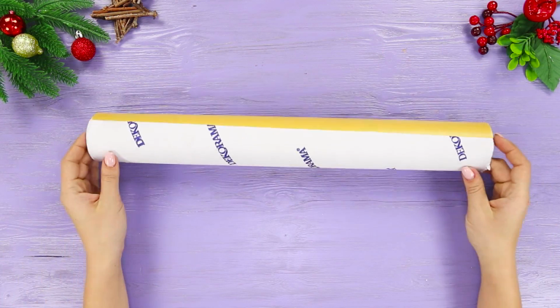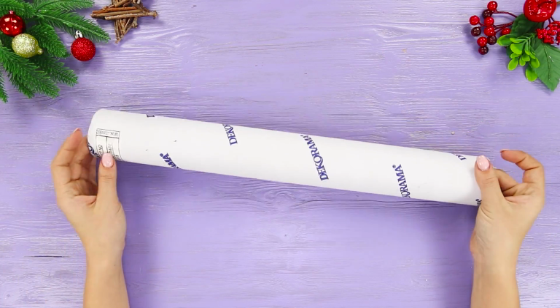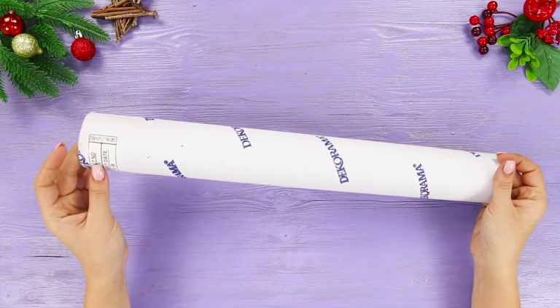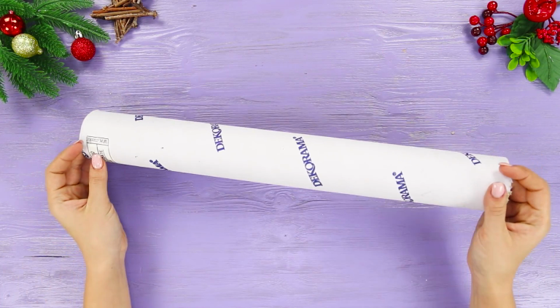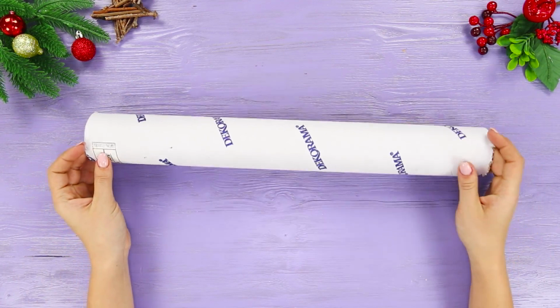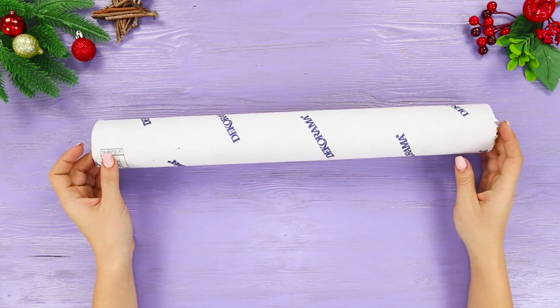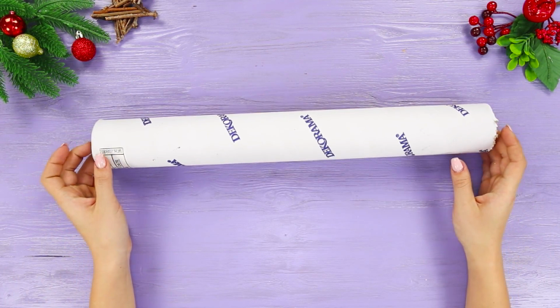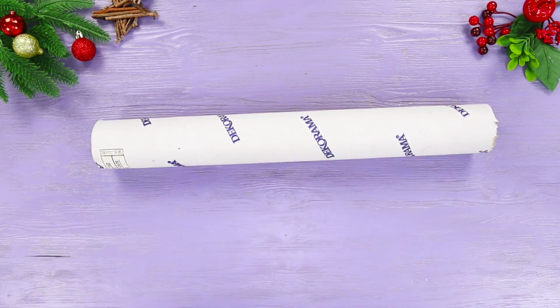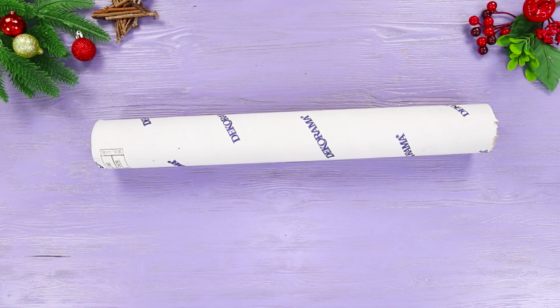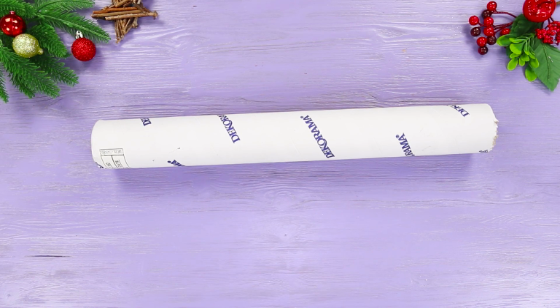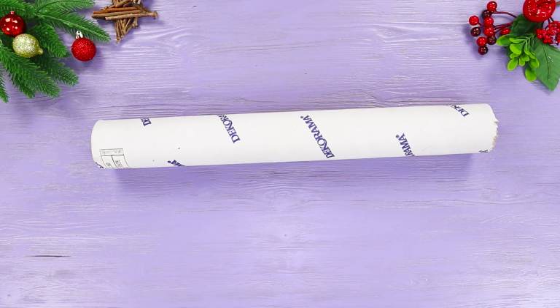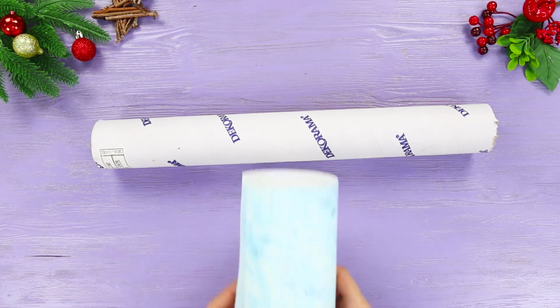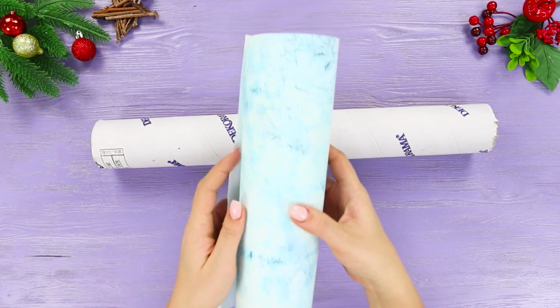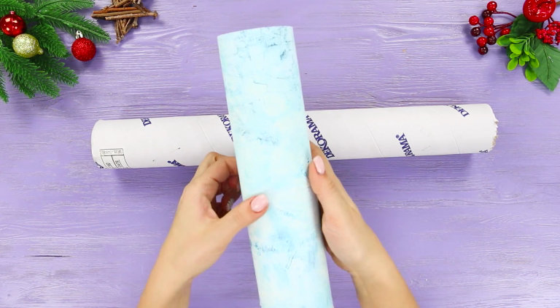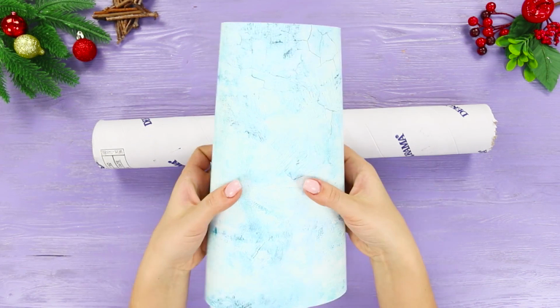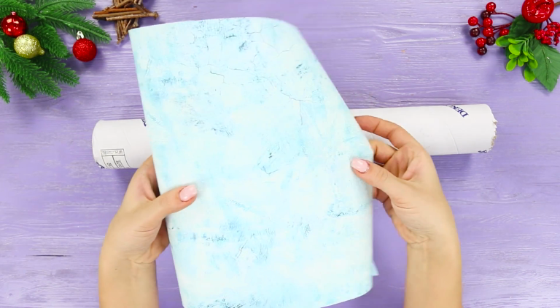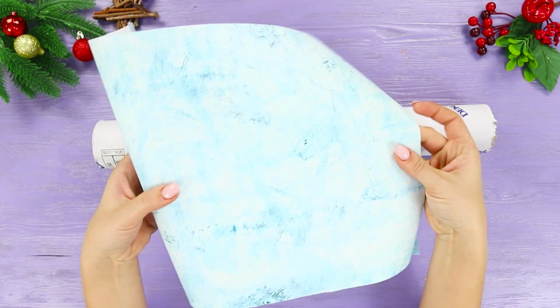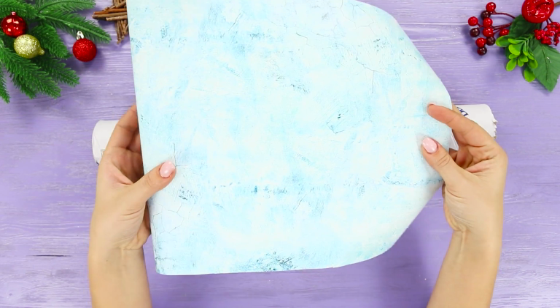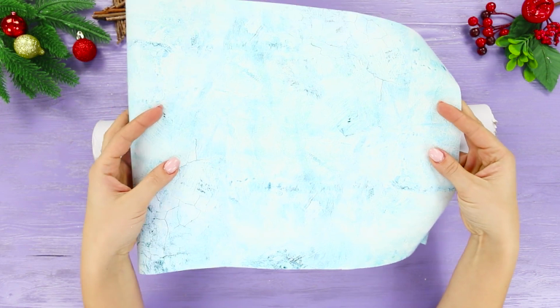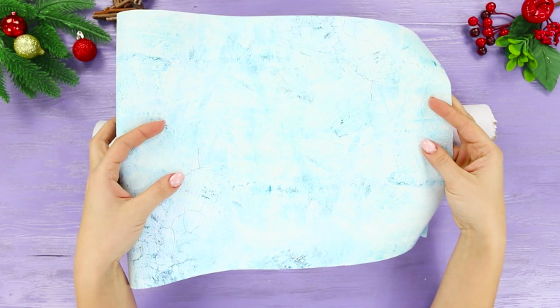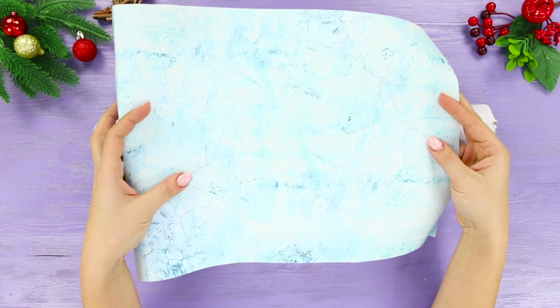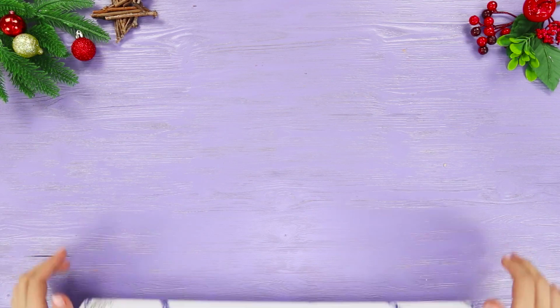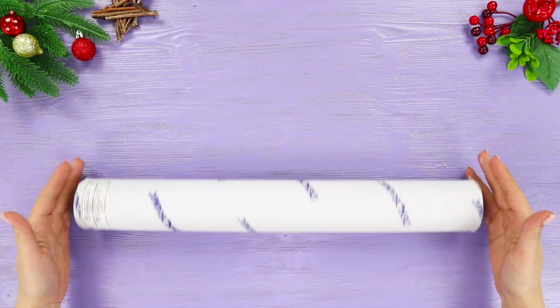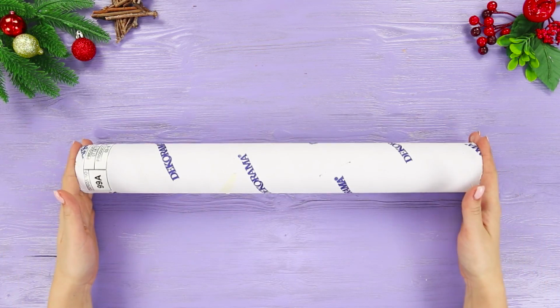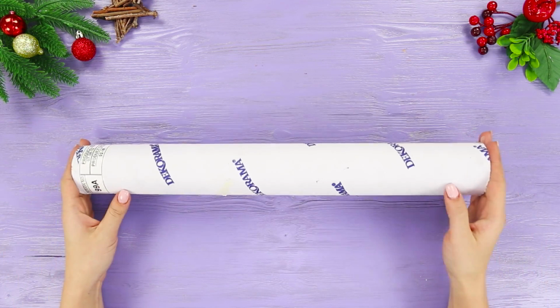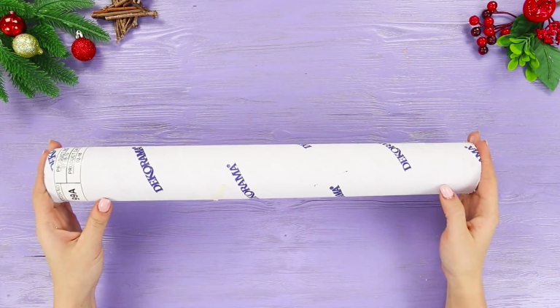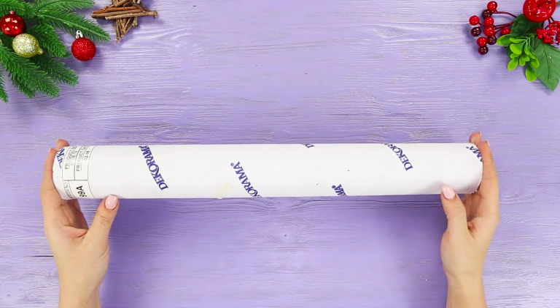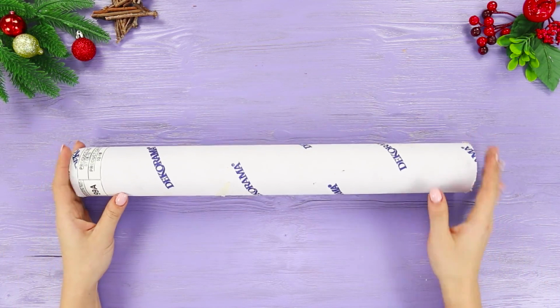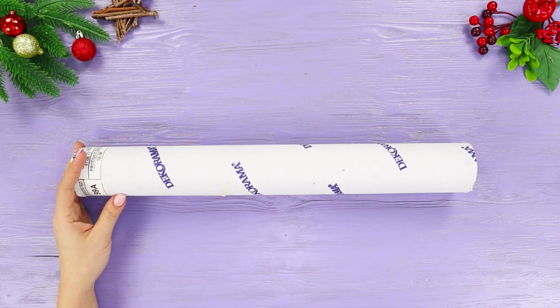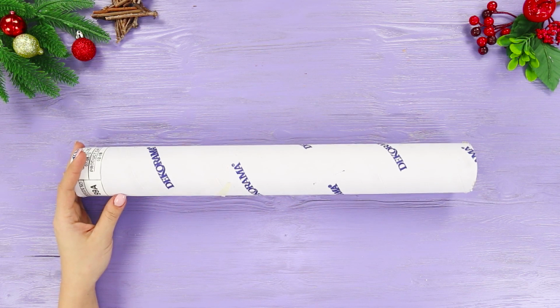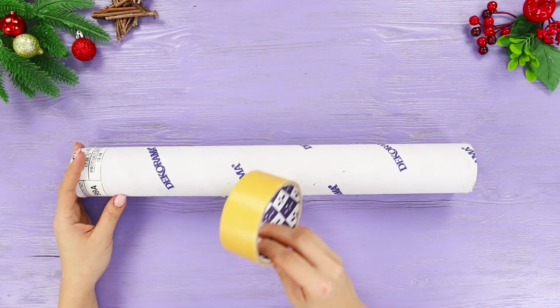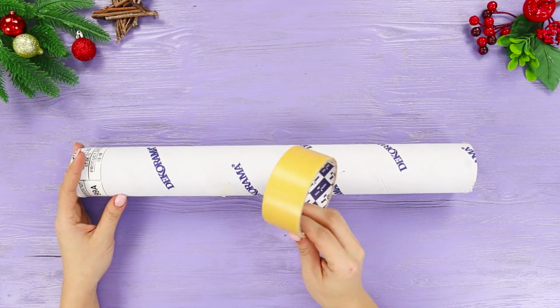For this life hack, take a cardboard tube and a sheet of blue wrapping paper. Cover the tube with the wrapping paper using double-sided tape.